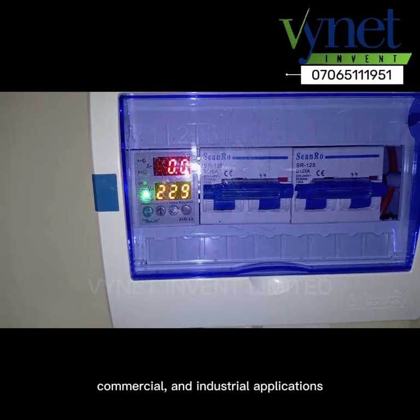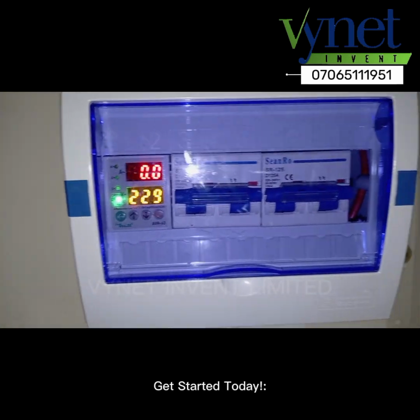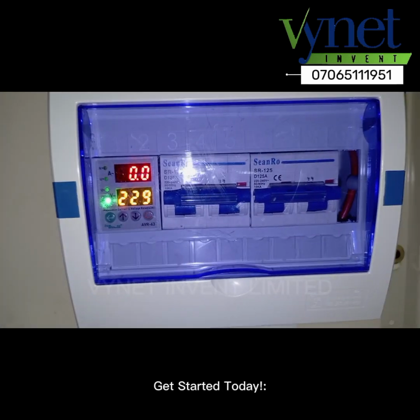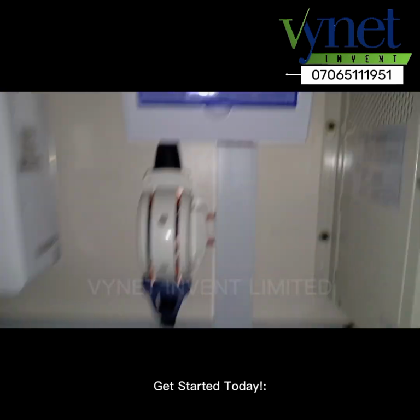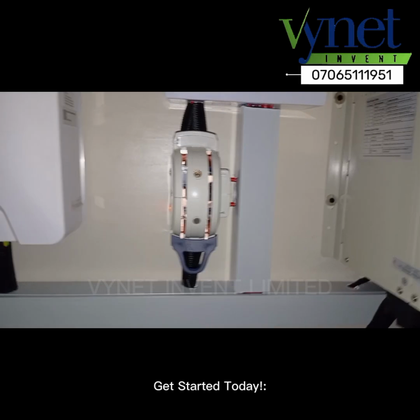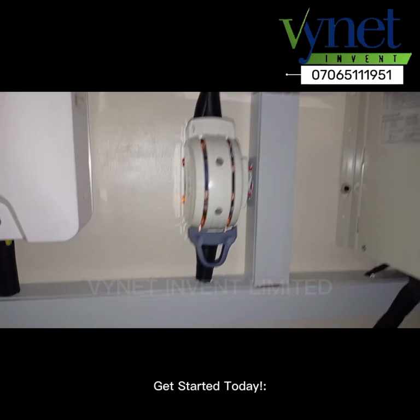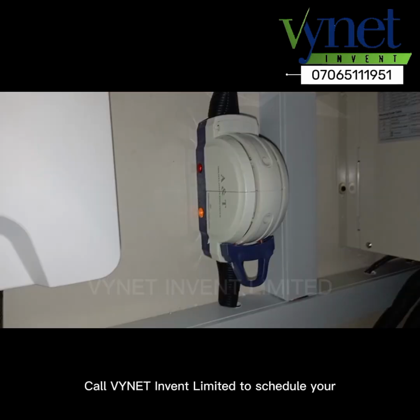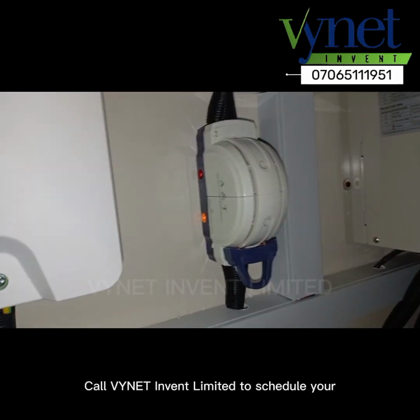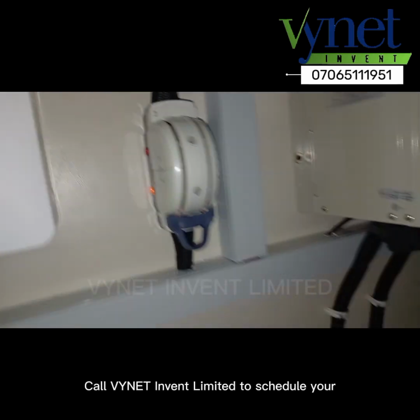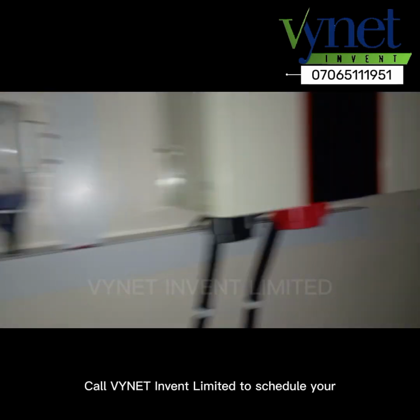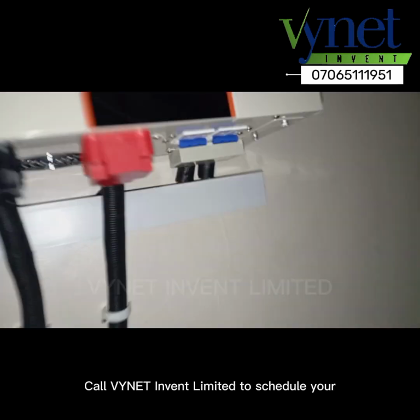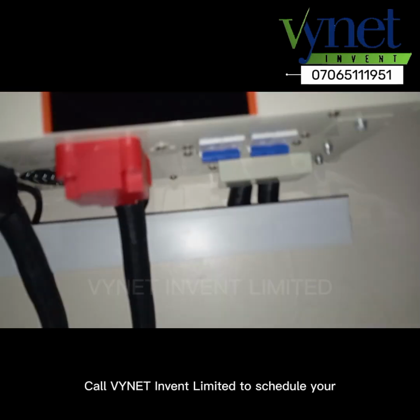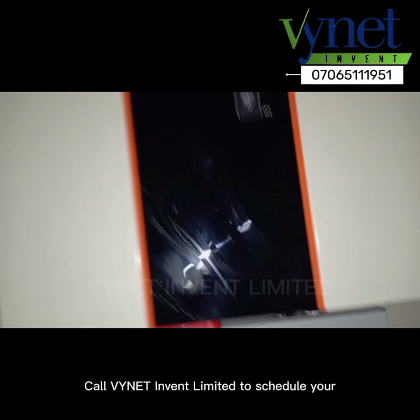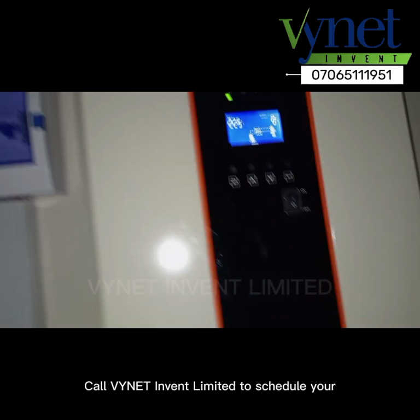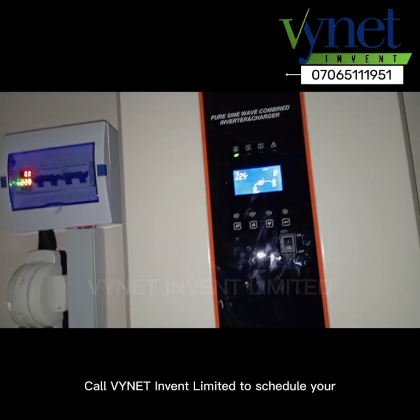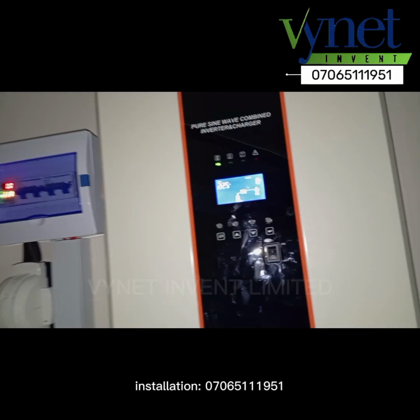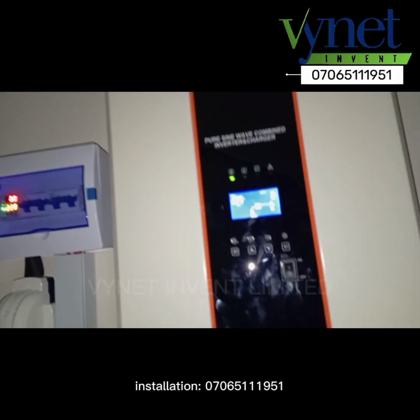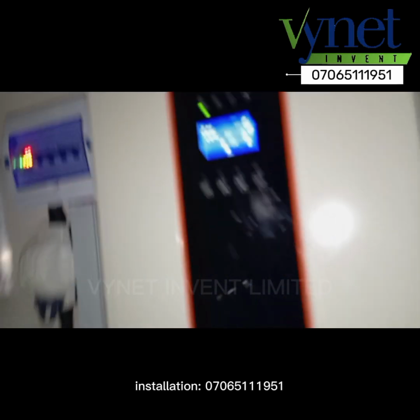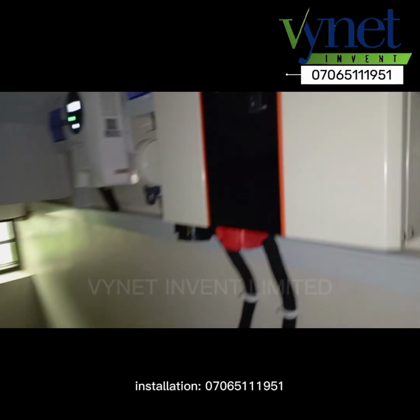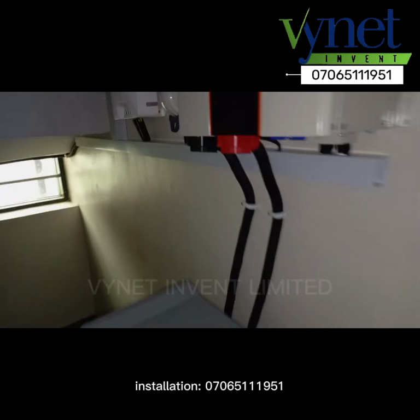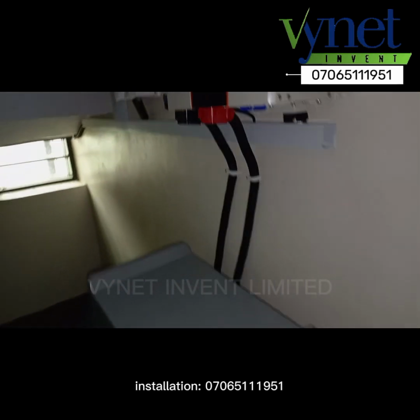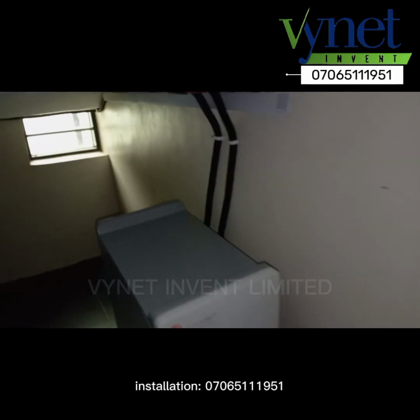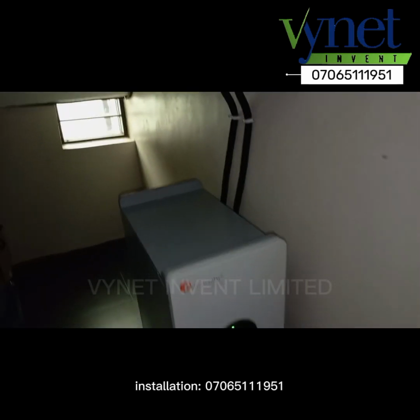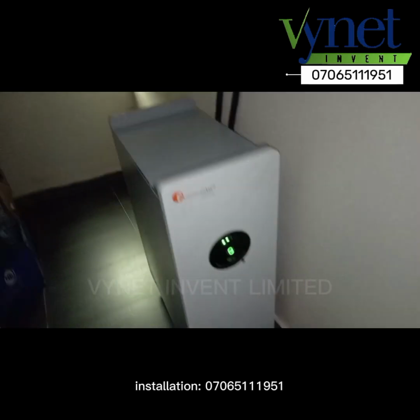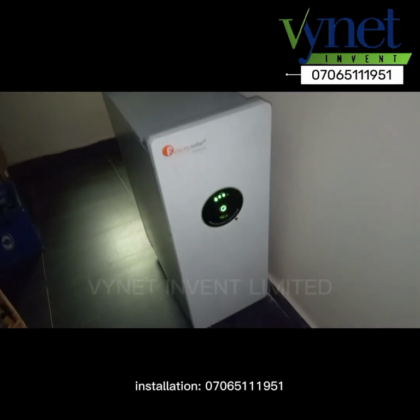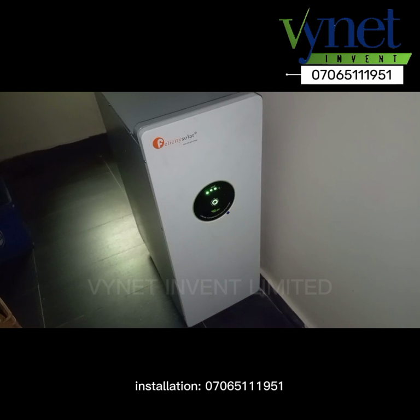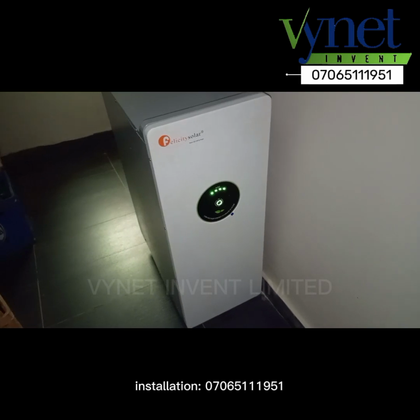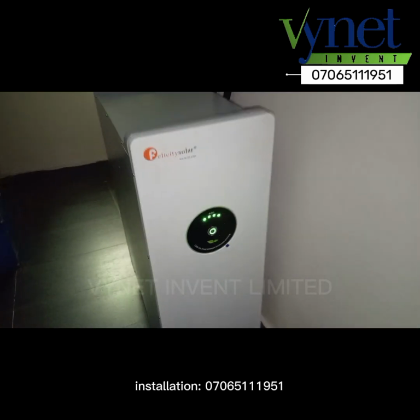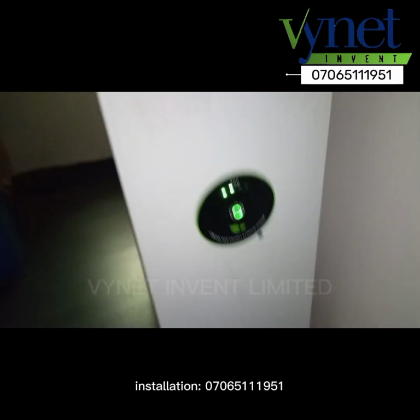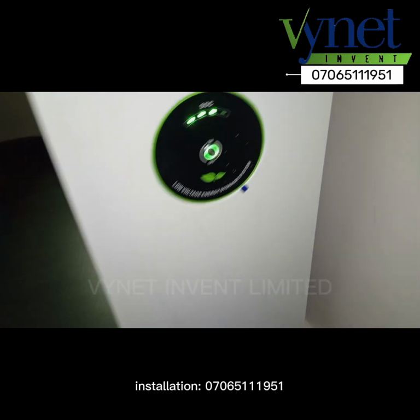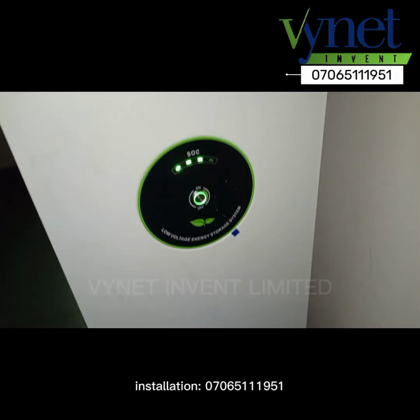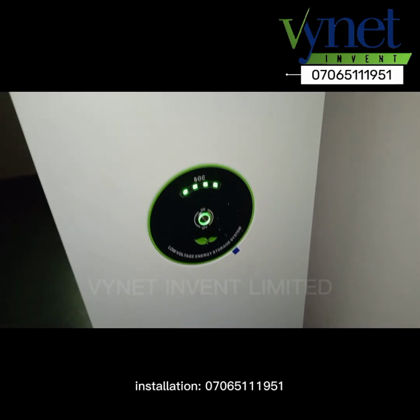Get started today. Call Vinat Invent Limited to schedule your installation: 07065111195.